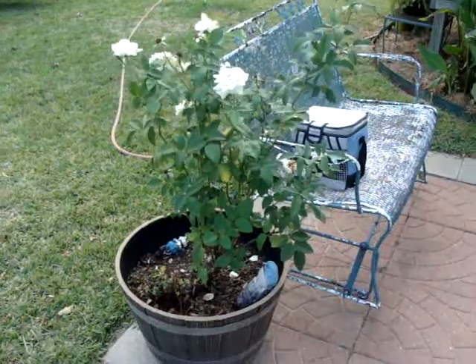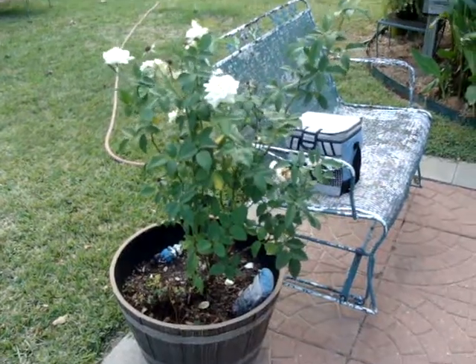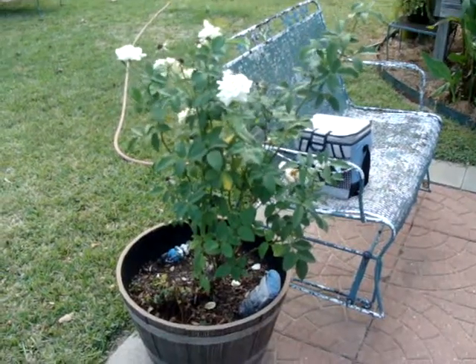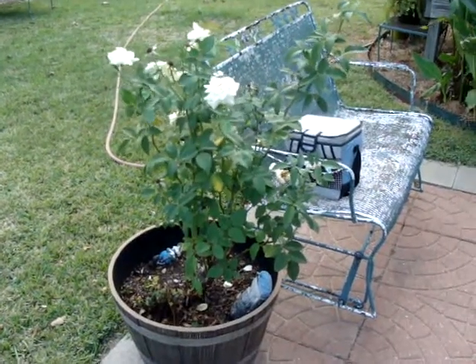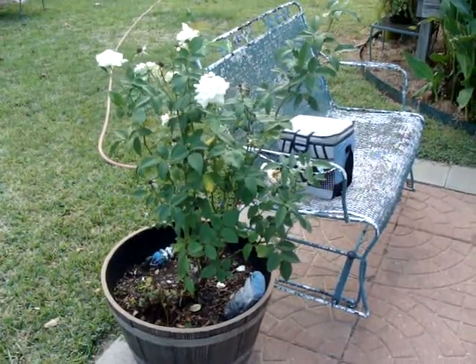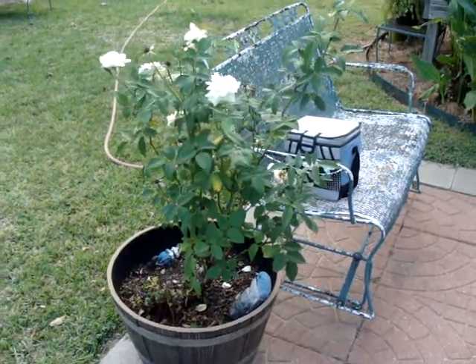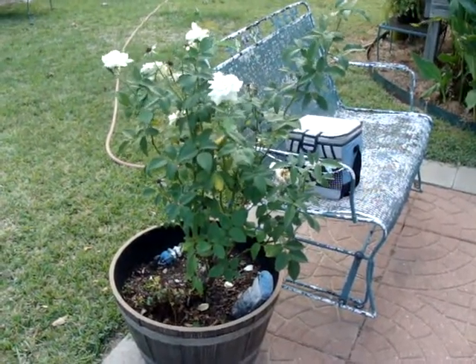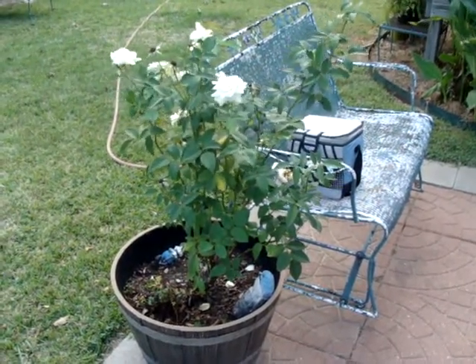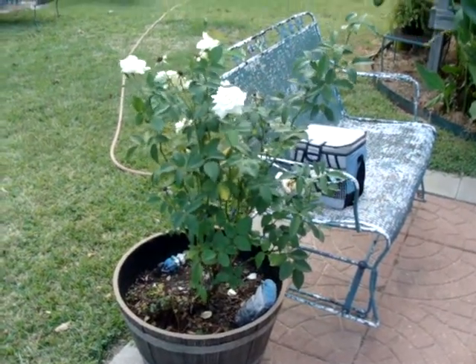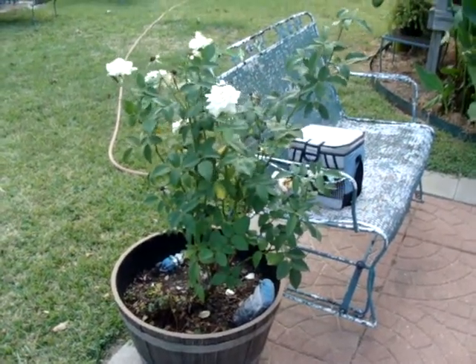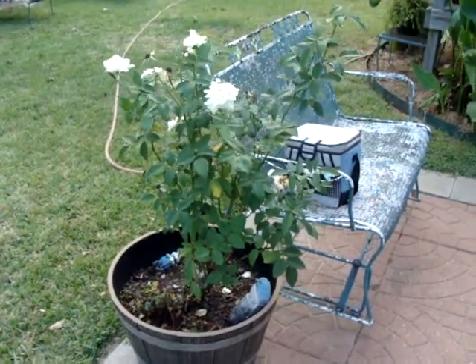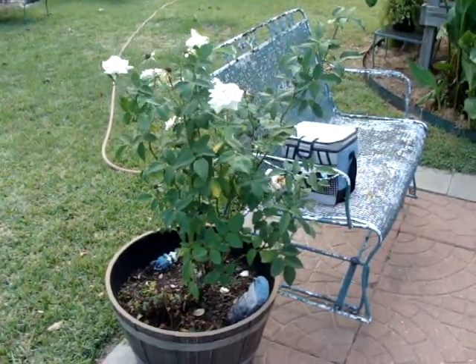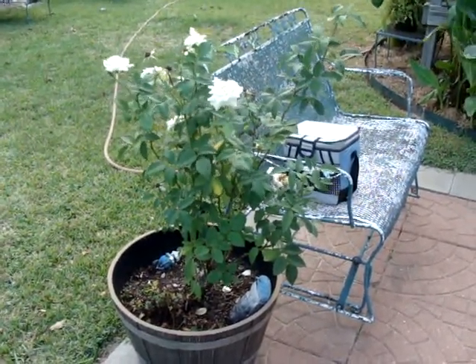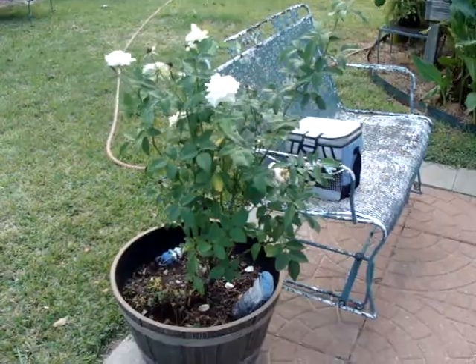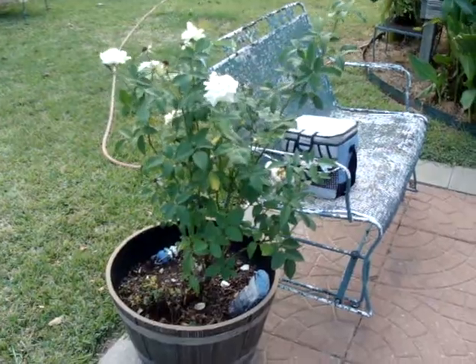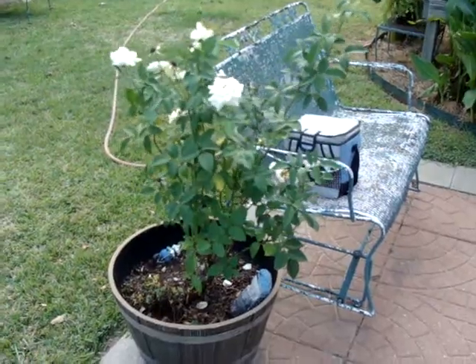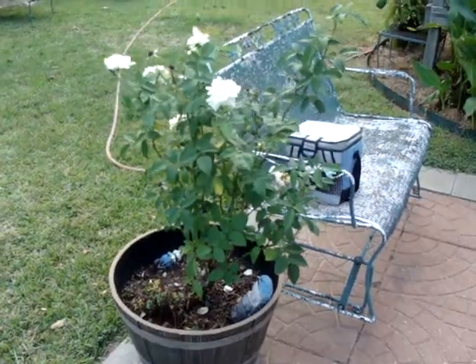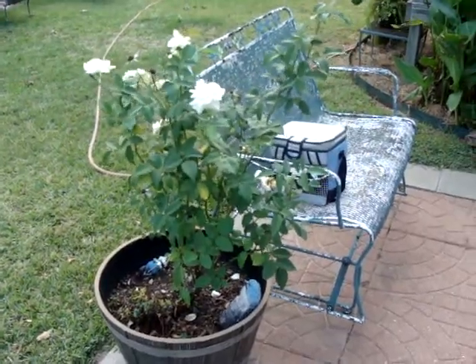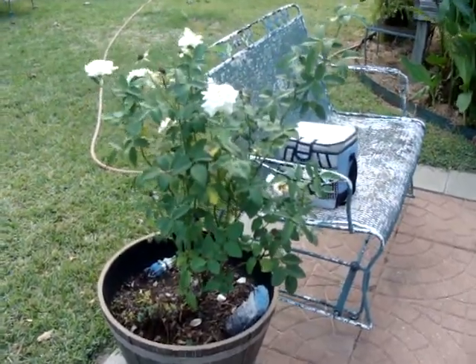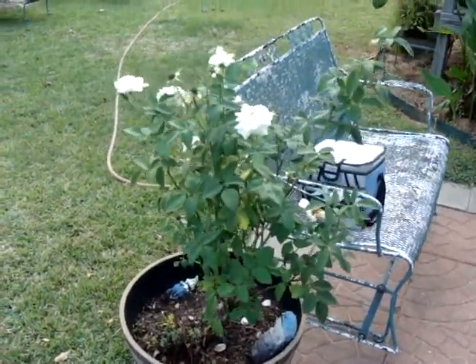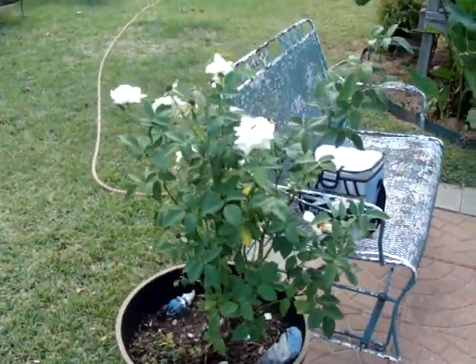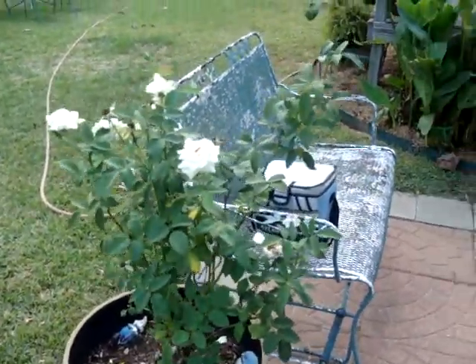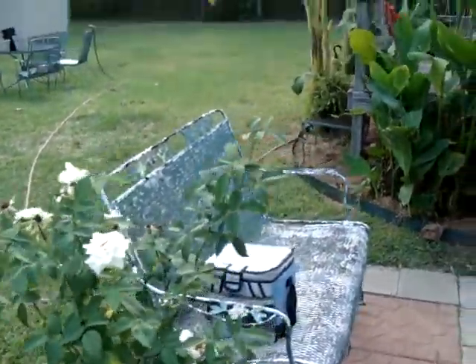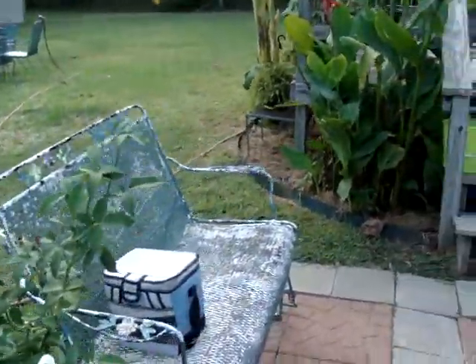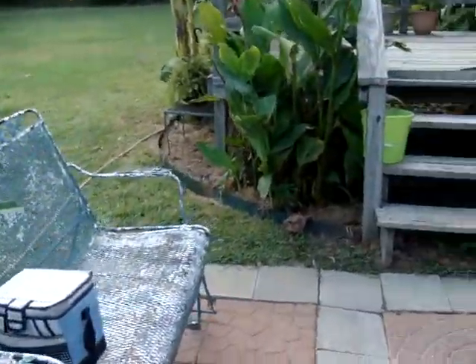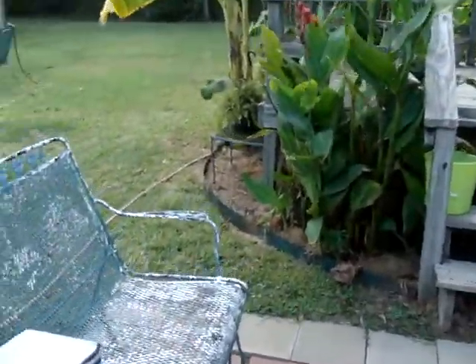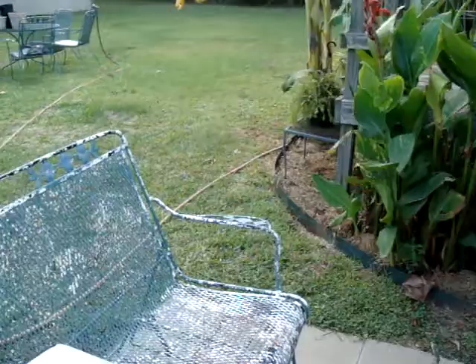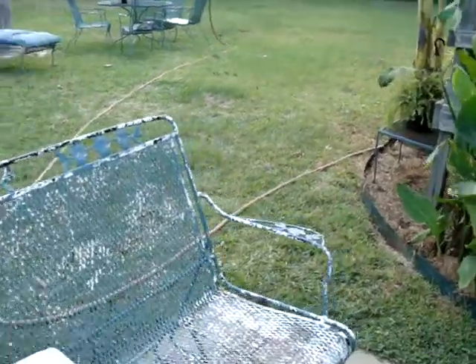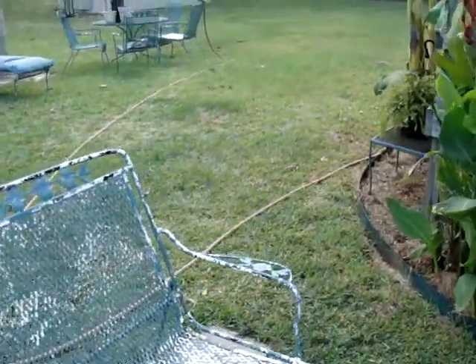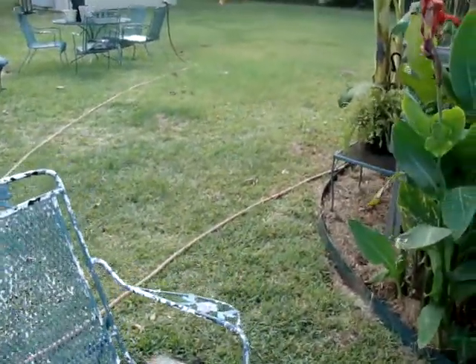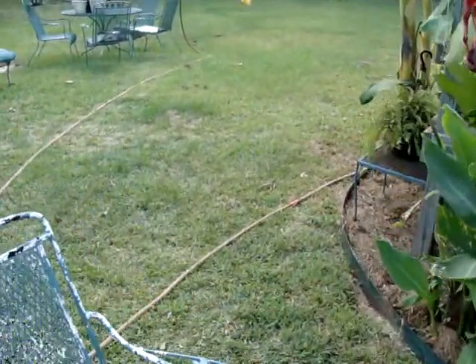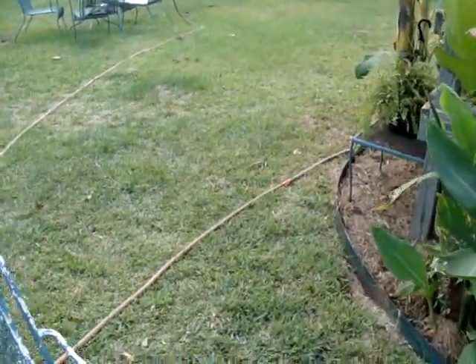This is my rose bush that my husband gave me last year when I had major surgery, and it was just a bad time. He gave me a beautiful white rose bush, and it's been beautiful.